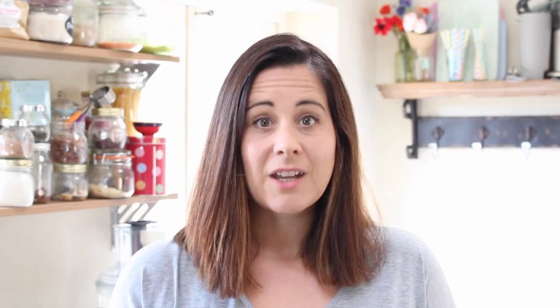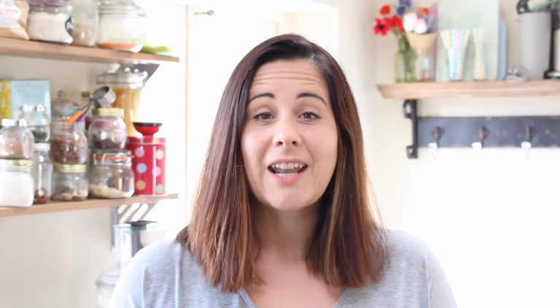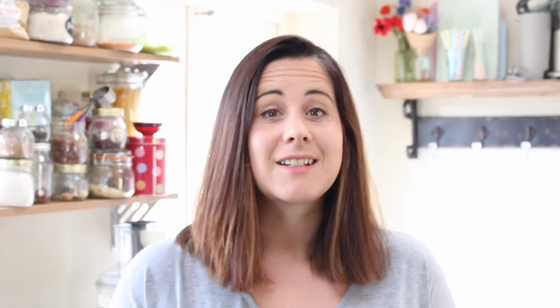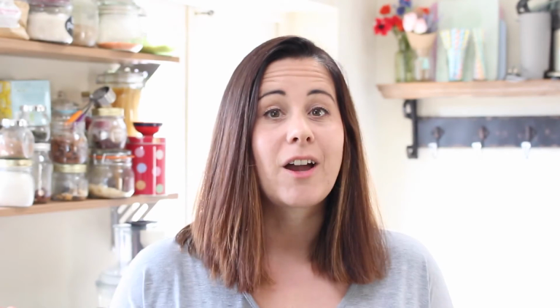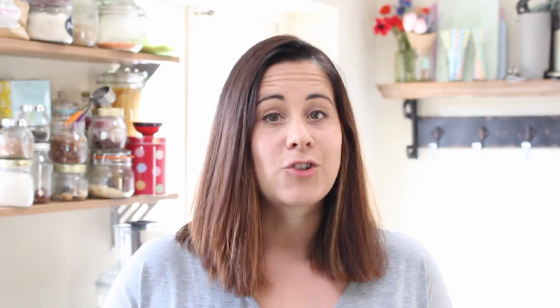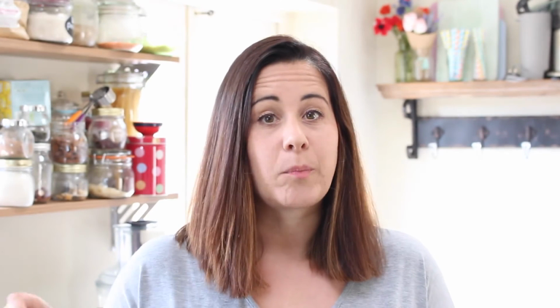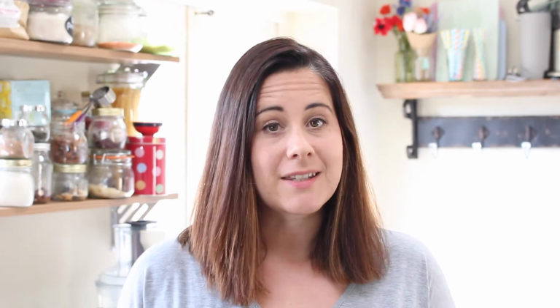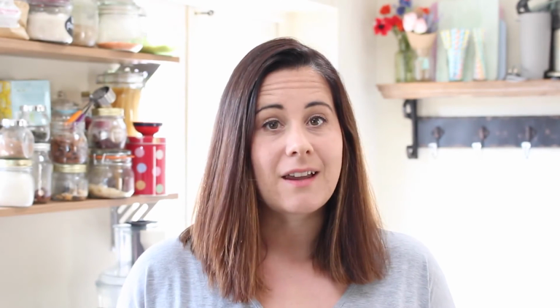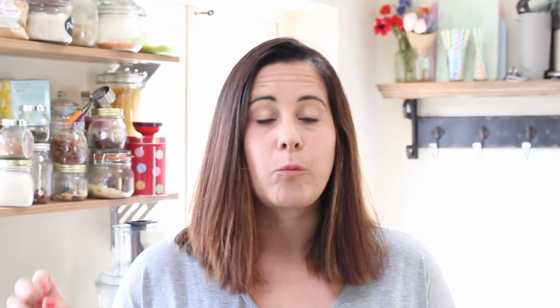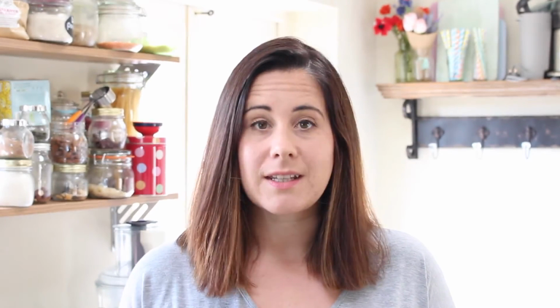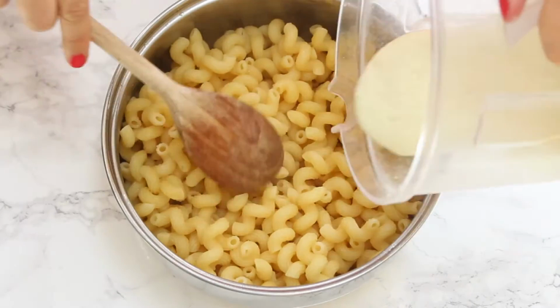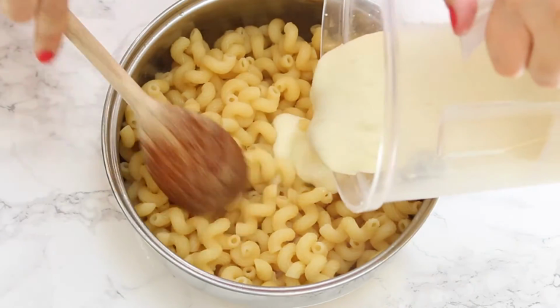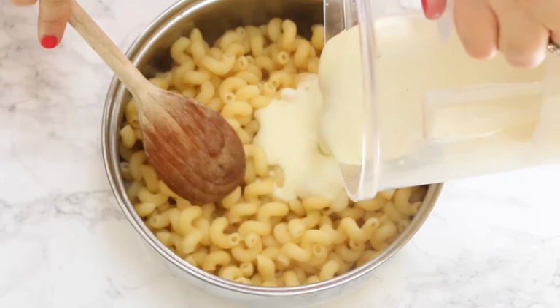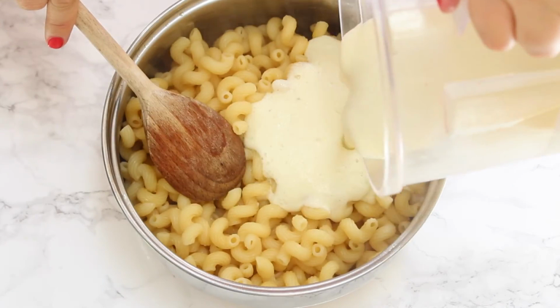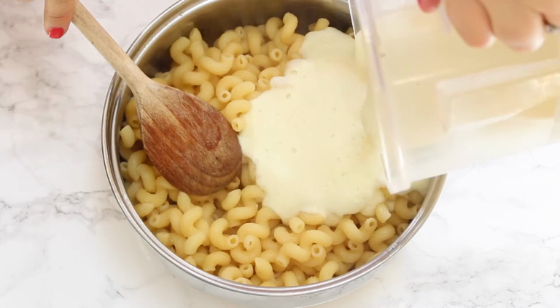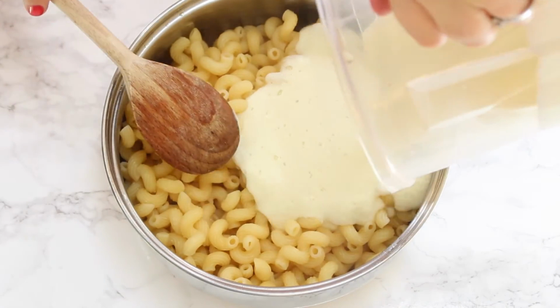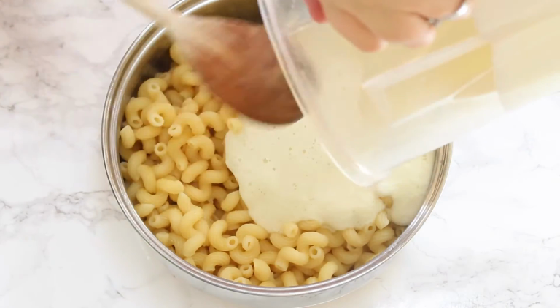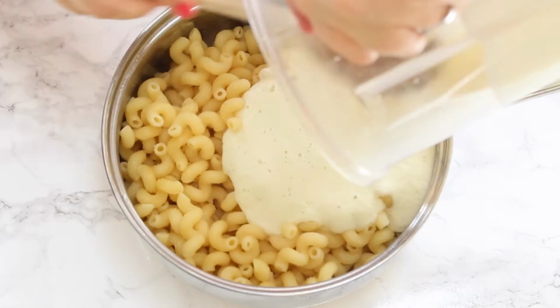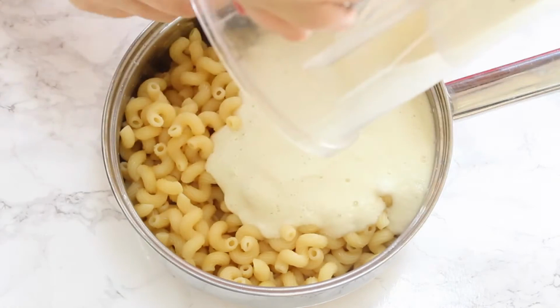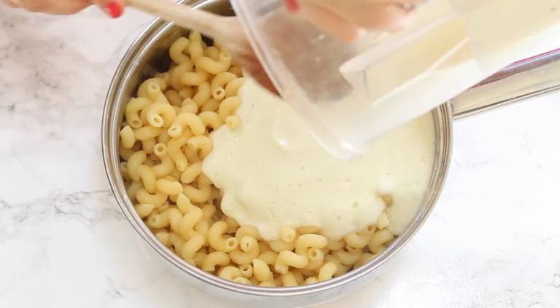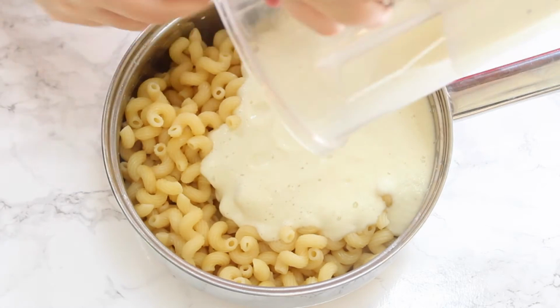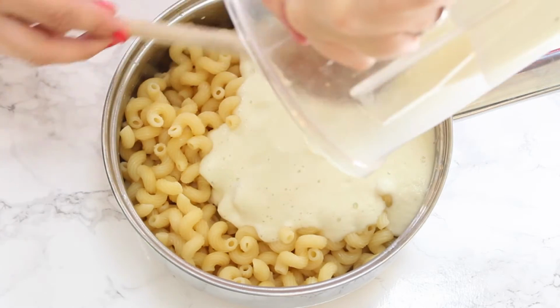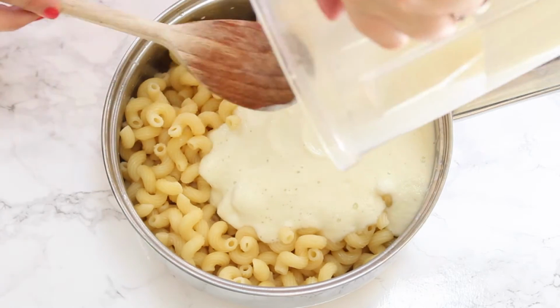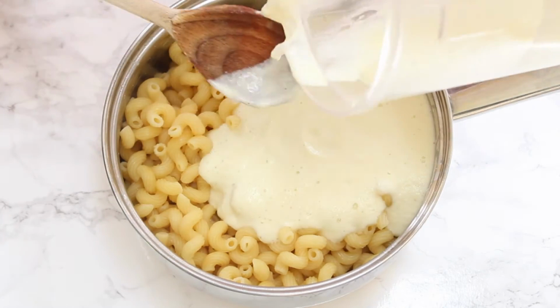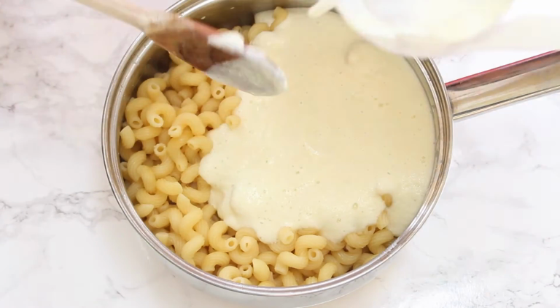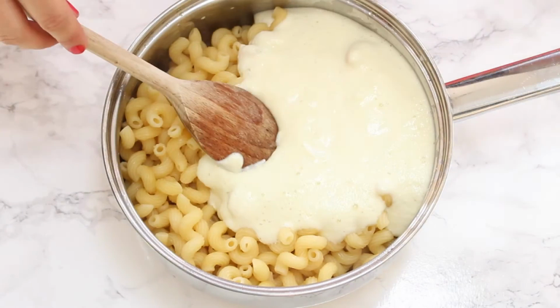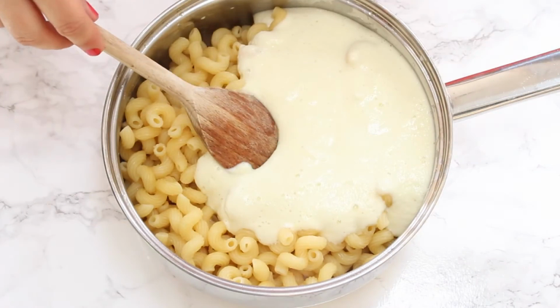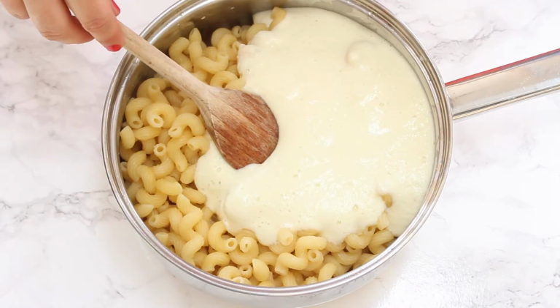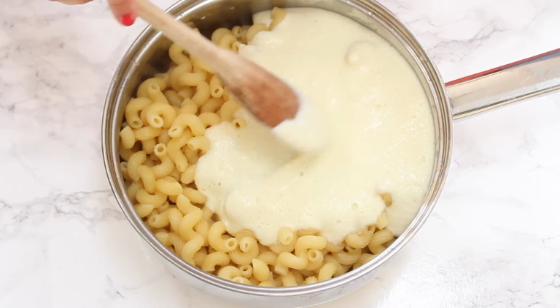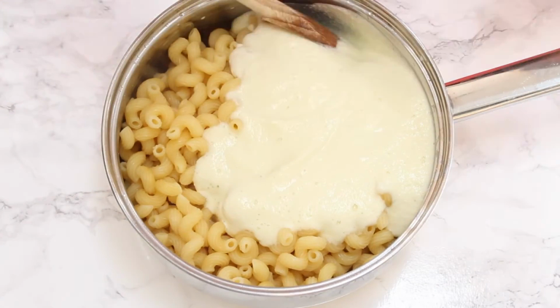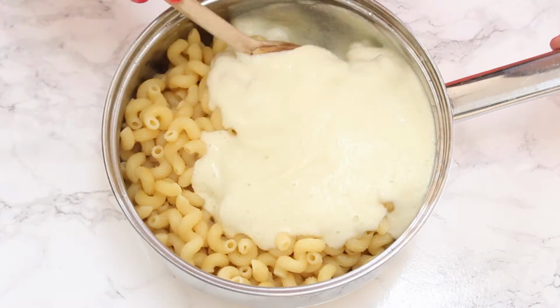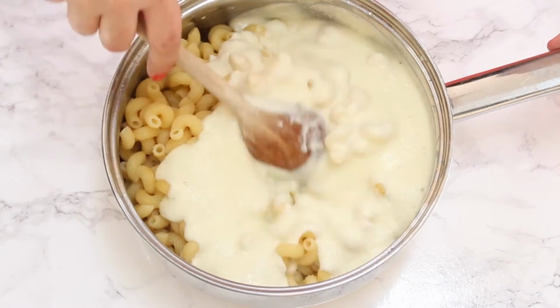Next it's time to drain the pasta, and once that's drained we're going to return it to the saucepan and then add in our lovely cauliflower sauce and mix all that together.